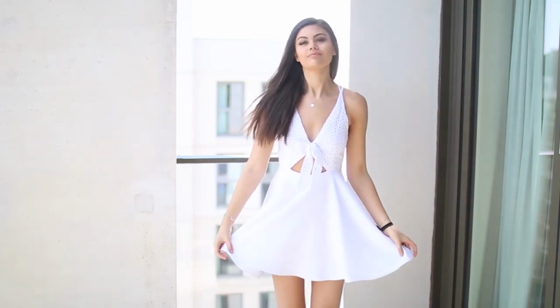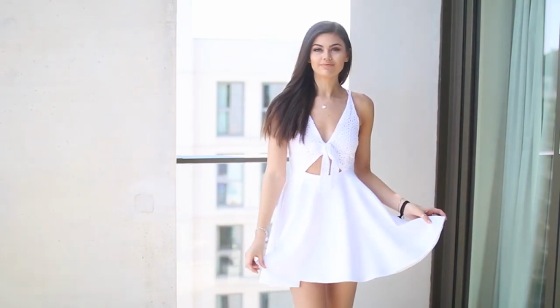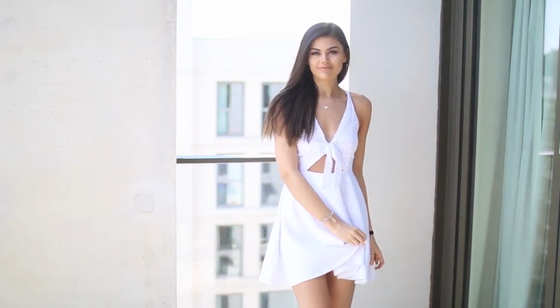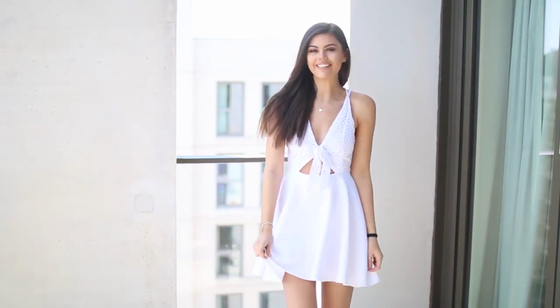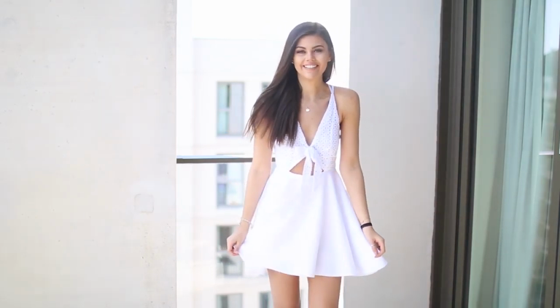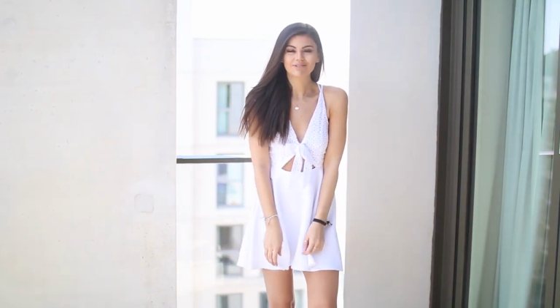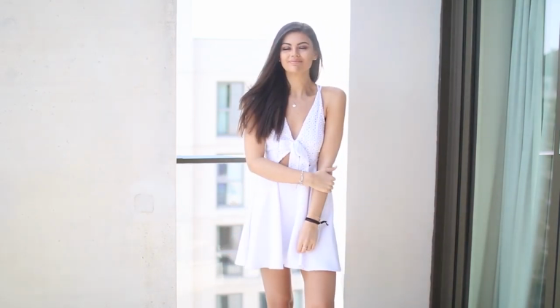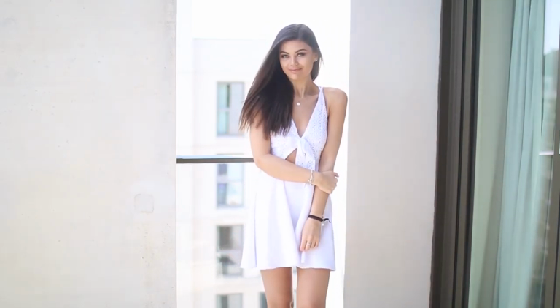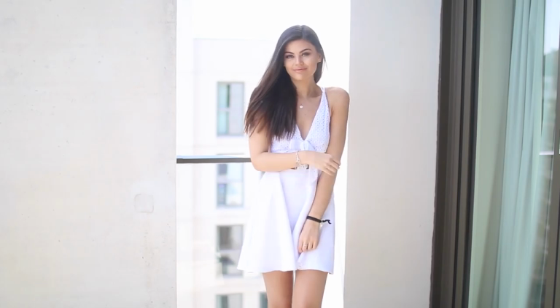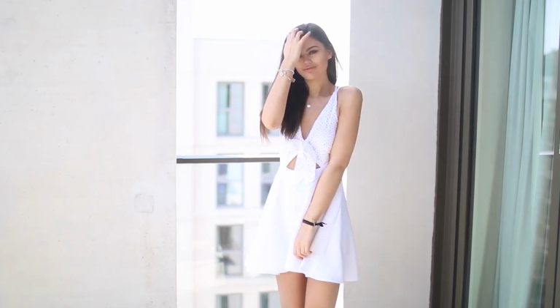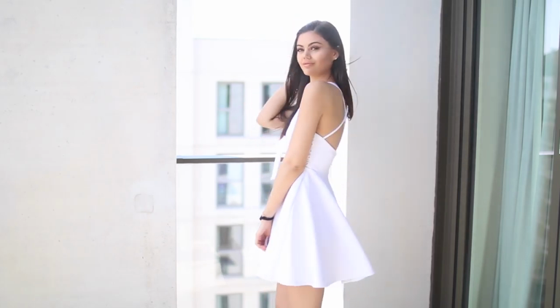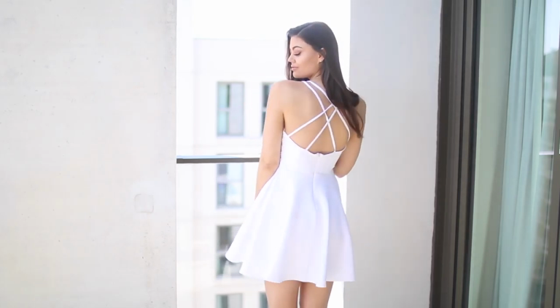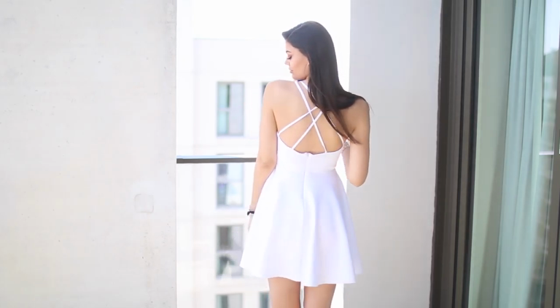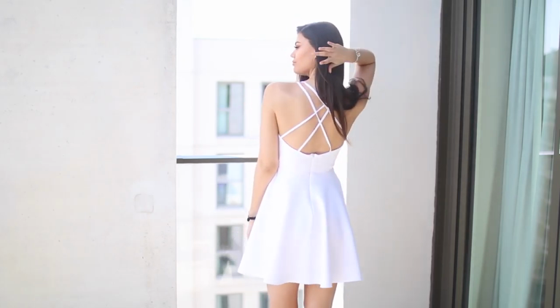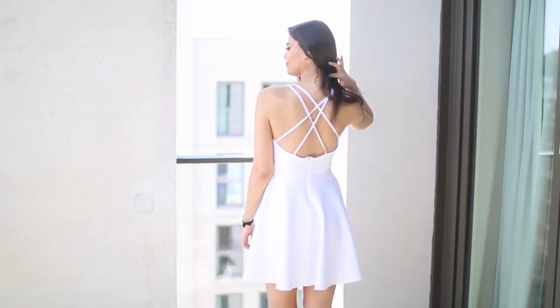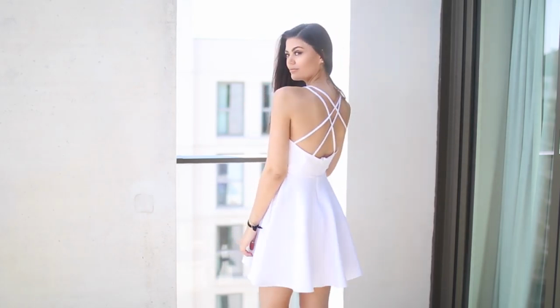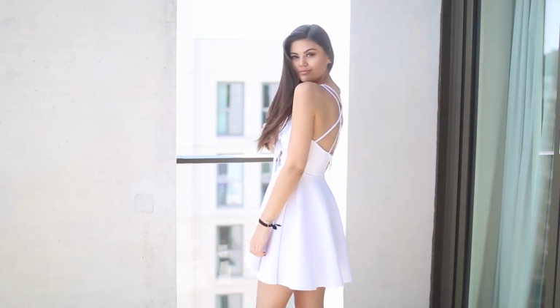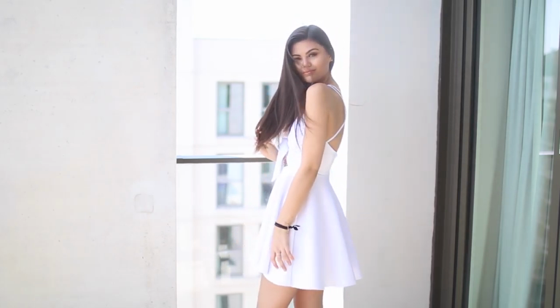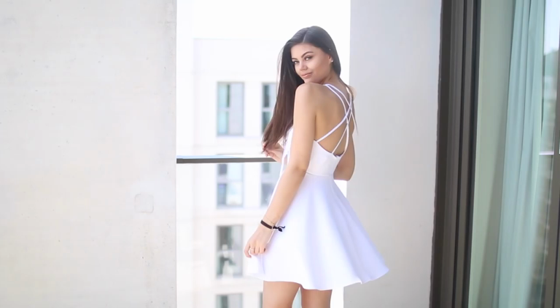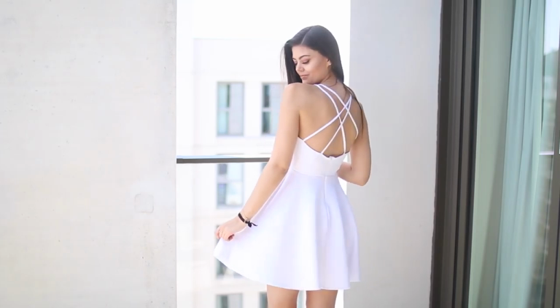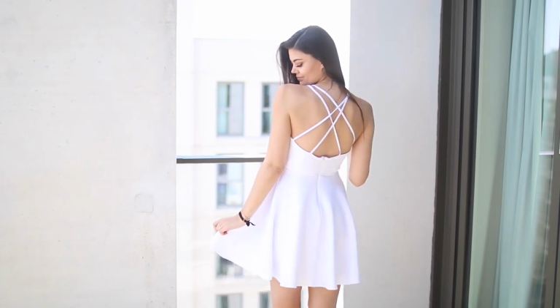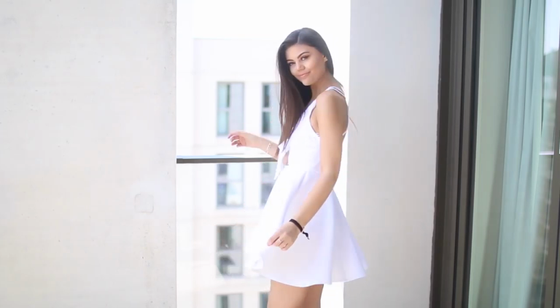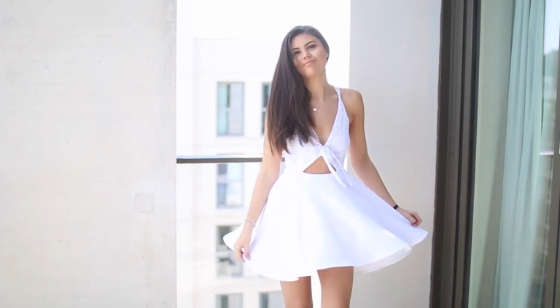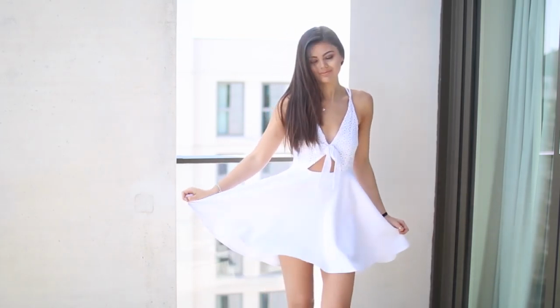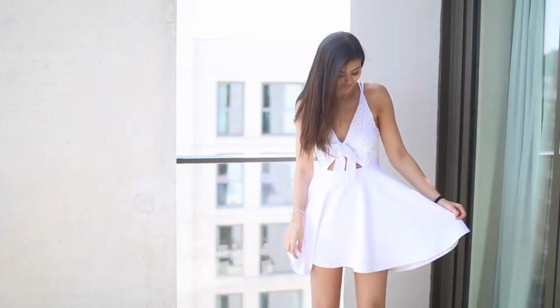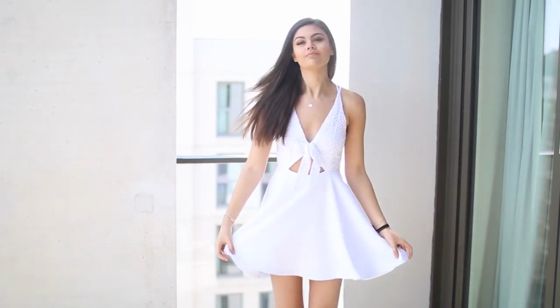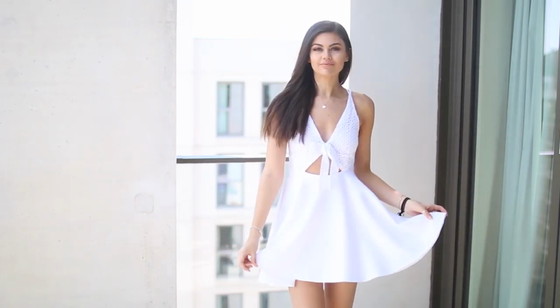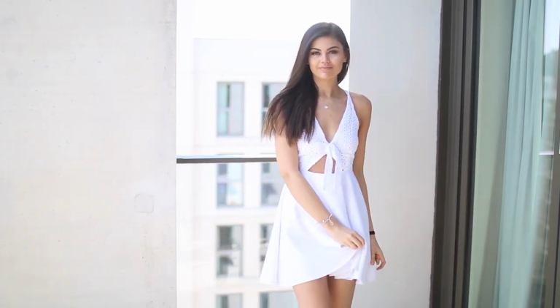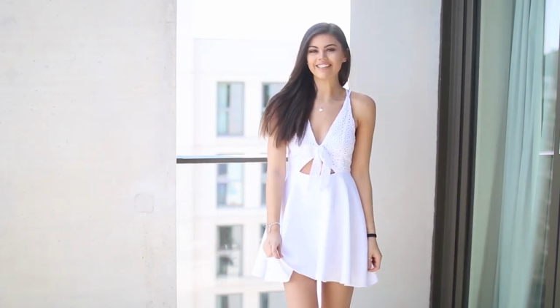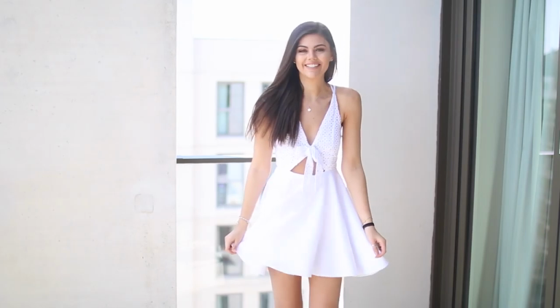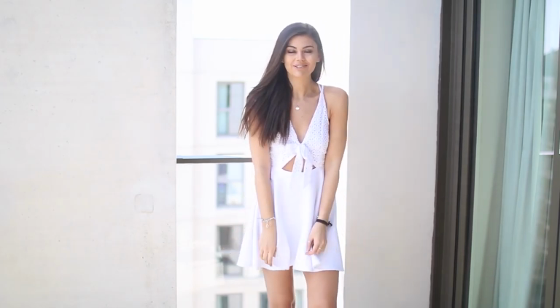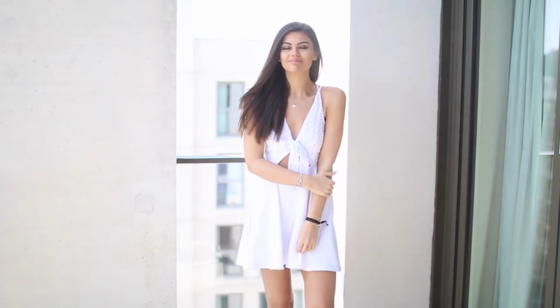The final outfit I love but I think it would be more suited to someone who has a bit more volume on top, because it's just a little flat on me. But the back is so beautiful and I just think this is so lovely. I love the bright white — it's not cream, it's bright white — it's just so flattering.